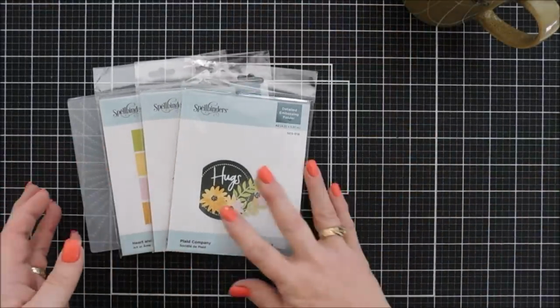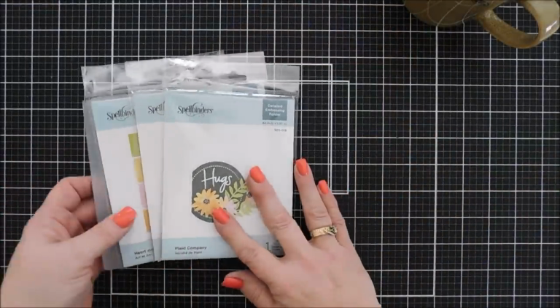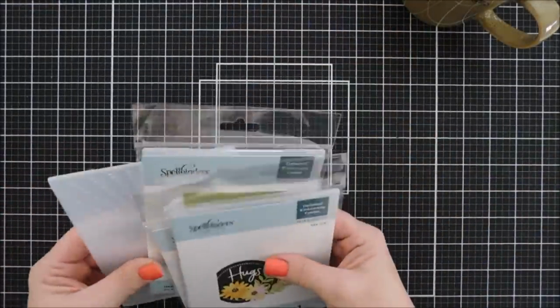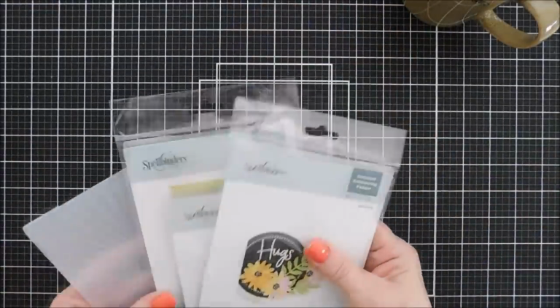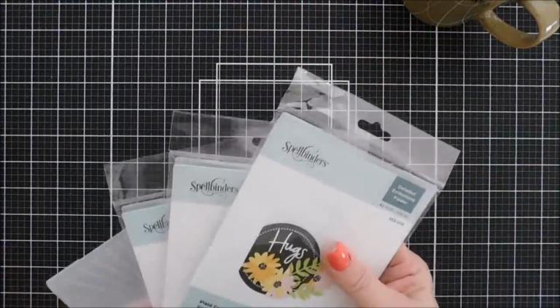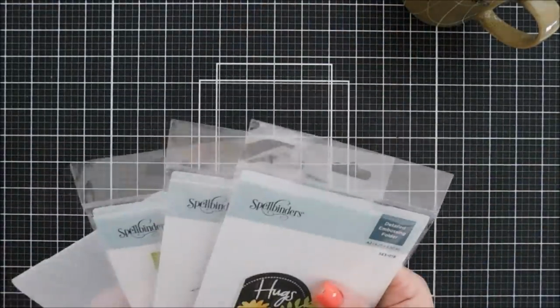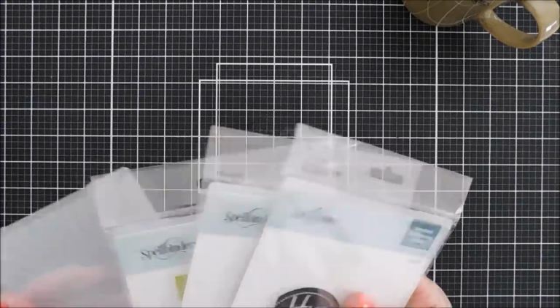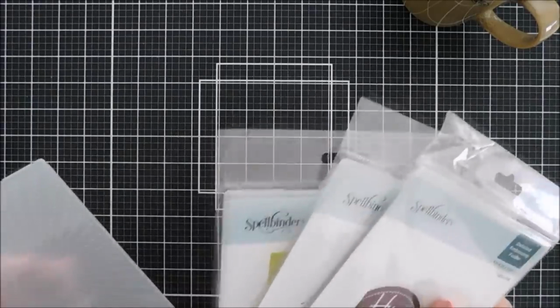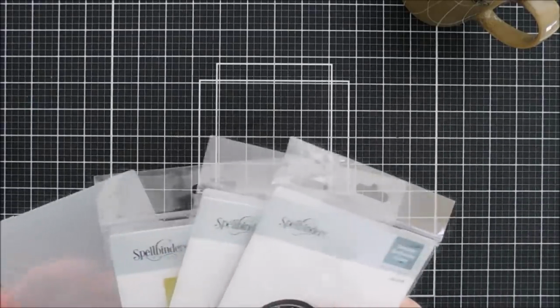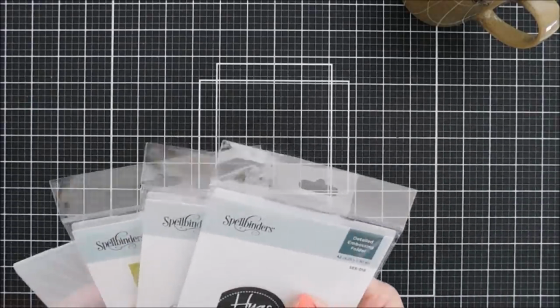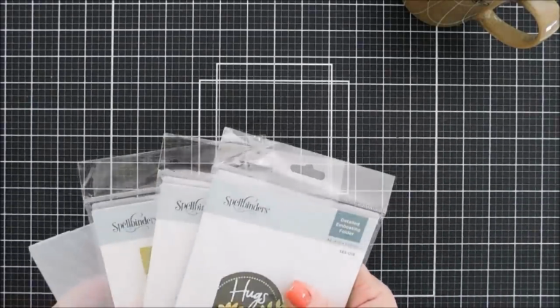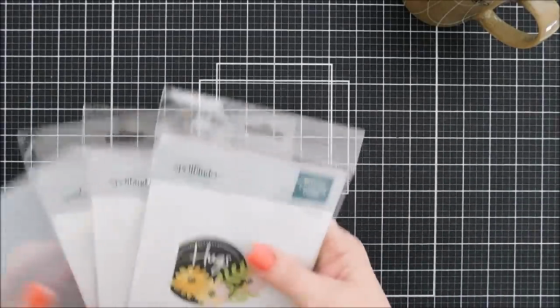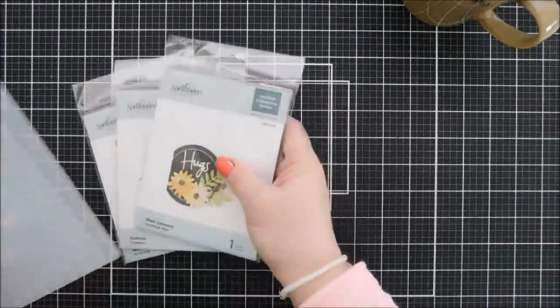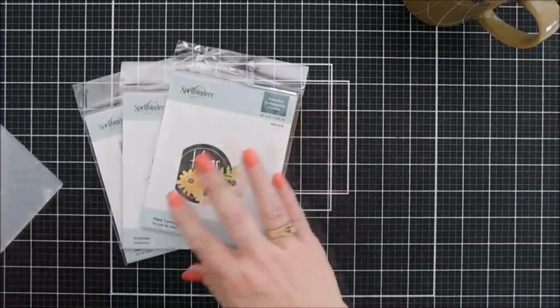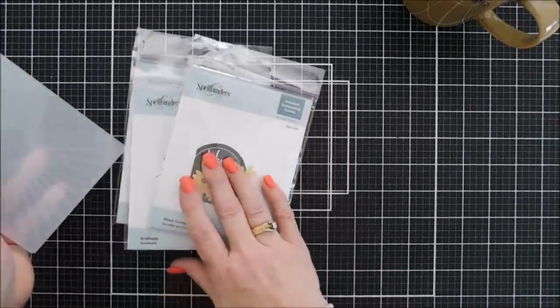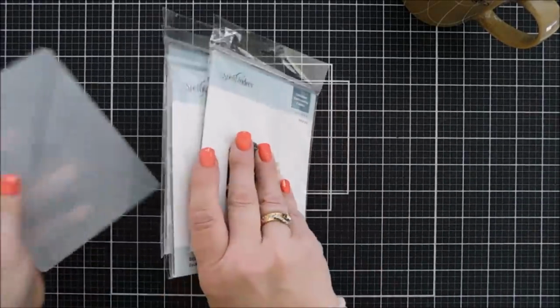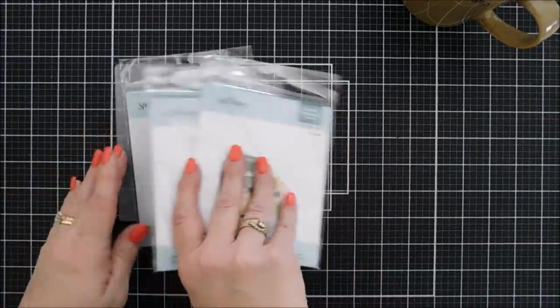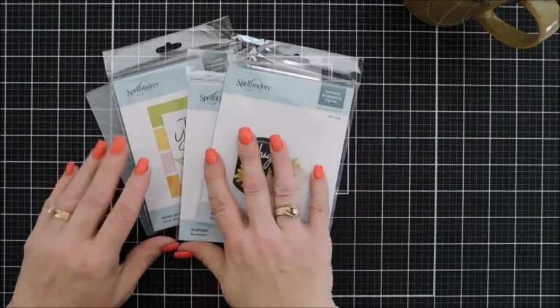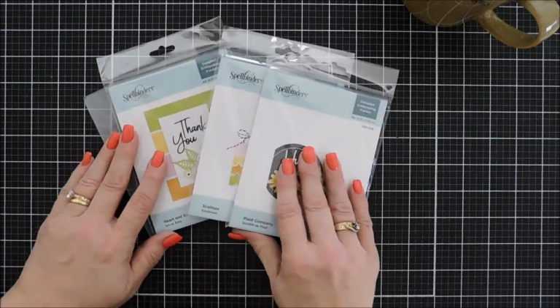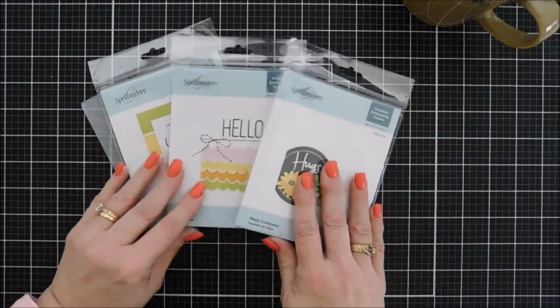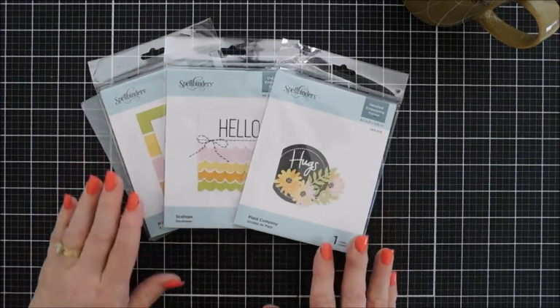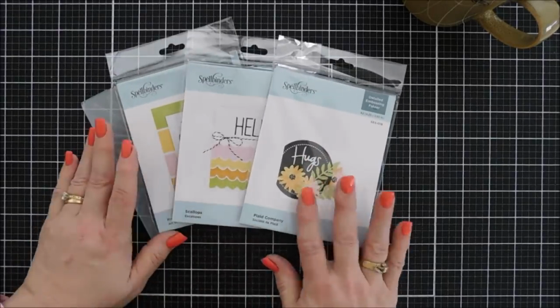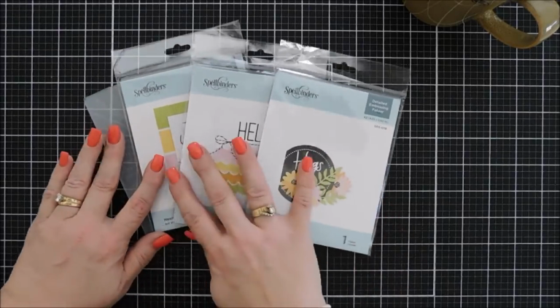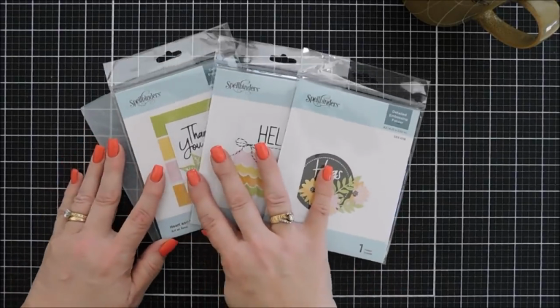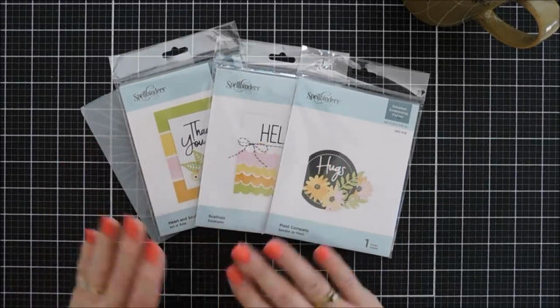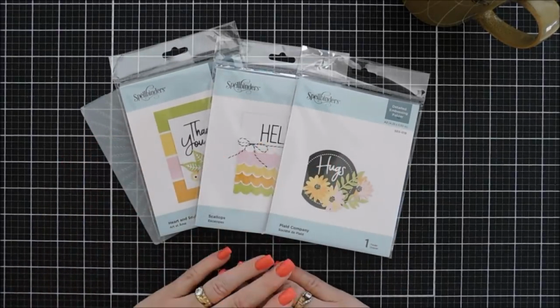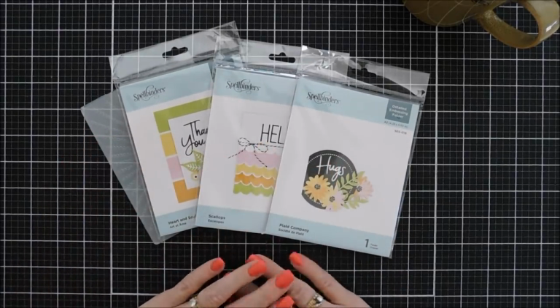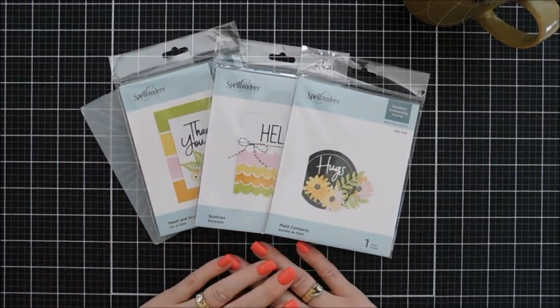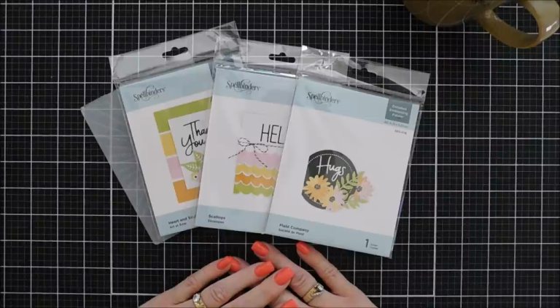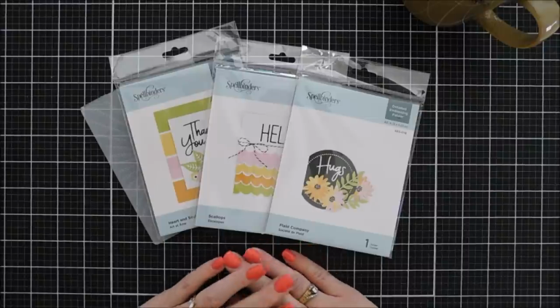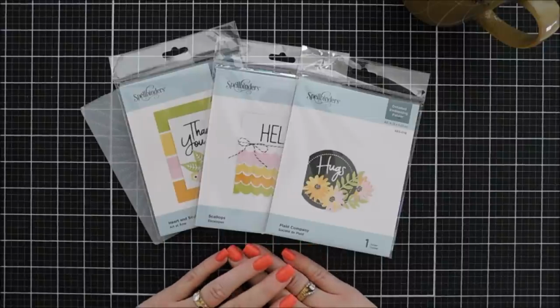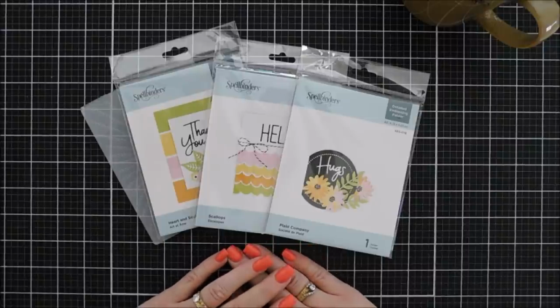Hello everyone, Tina here. I hope your day is going fabulous — thank you so much for joining me! Today I'm super excited to share with you three projects. We're going to be using some brand new embossing folders from the Spellbinders shop that came out in the 2021 catalog.